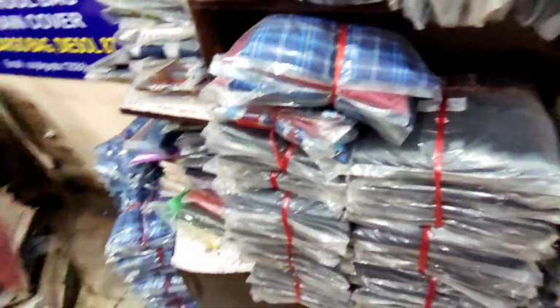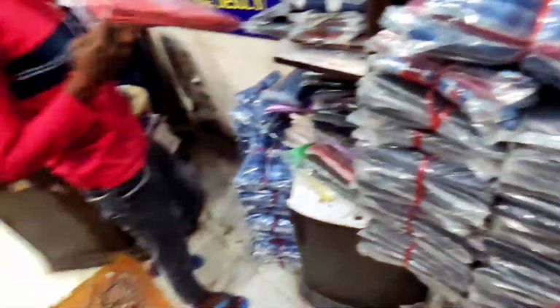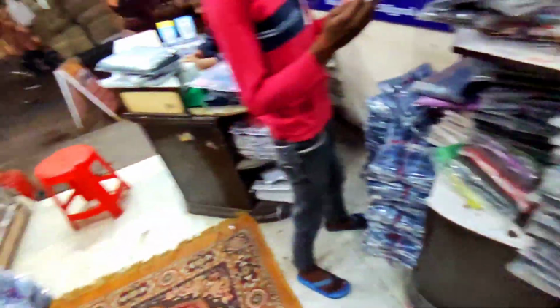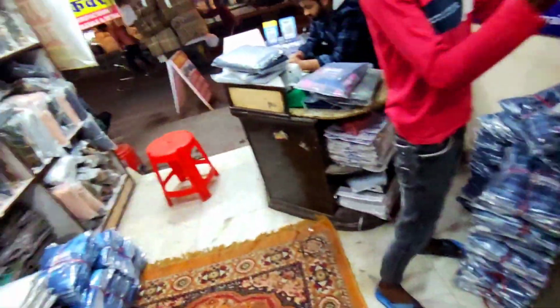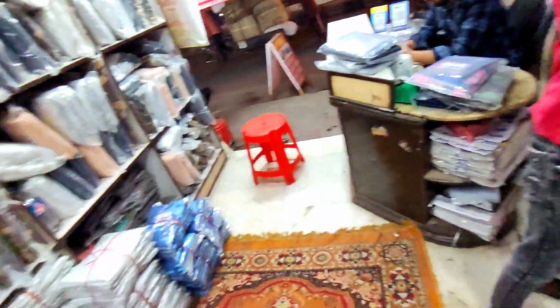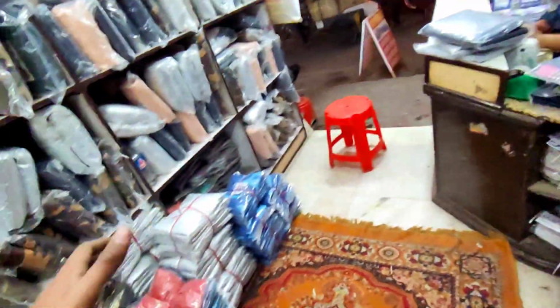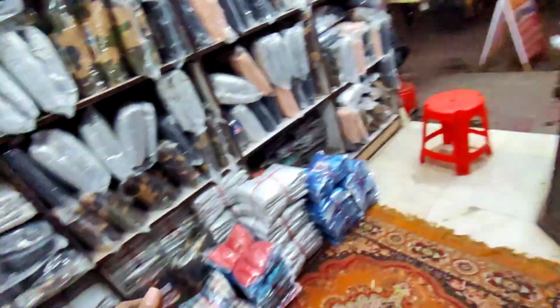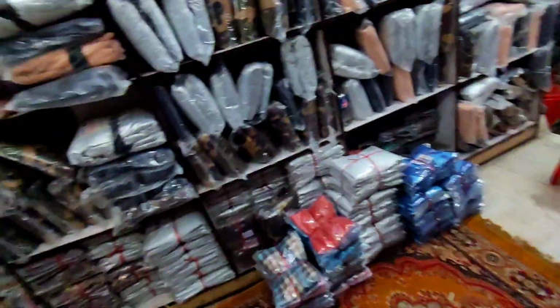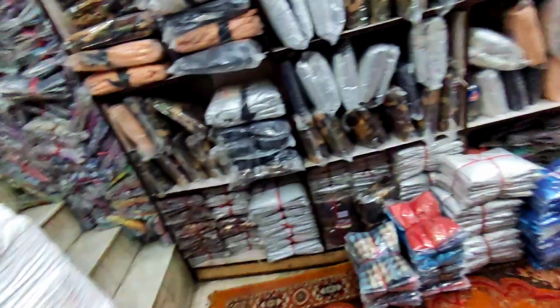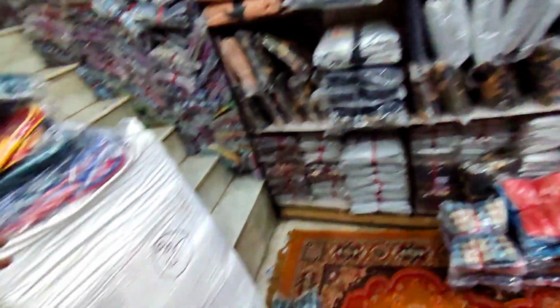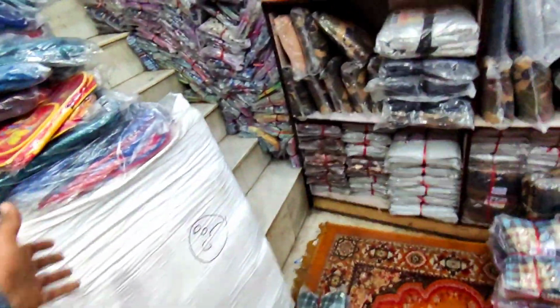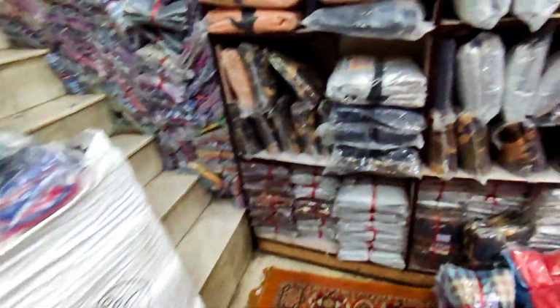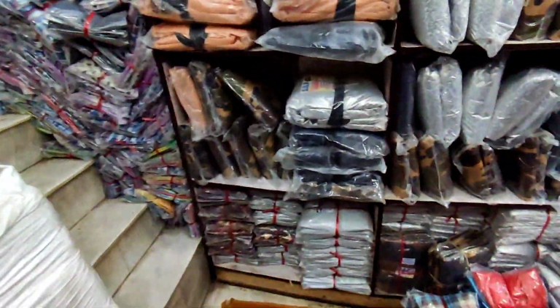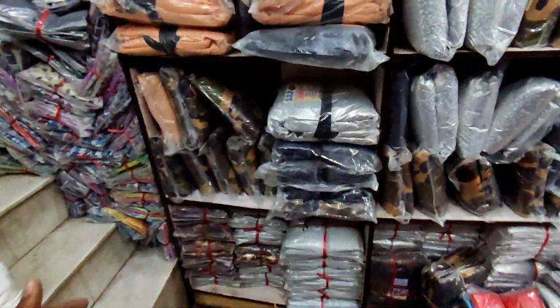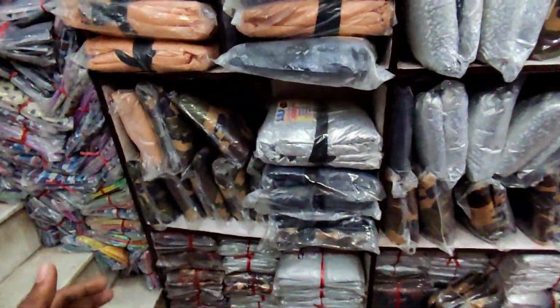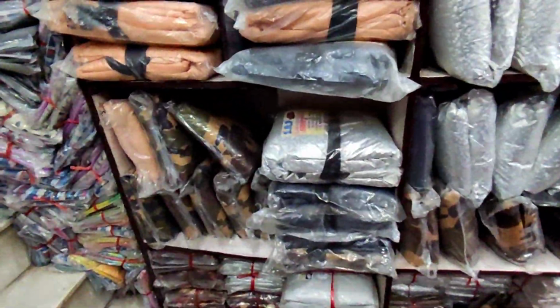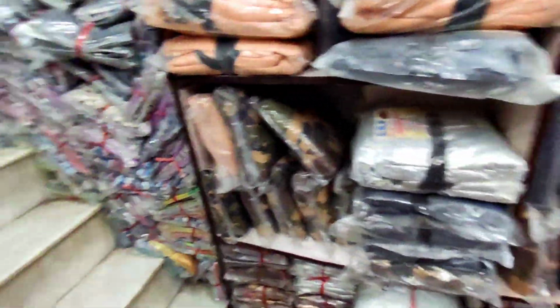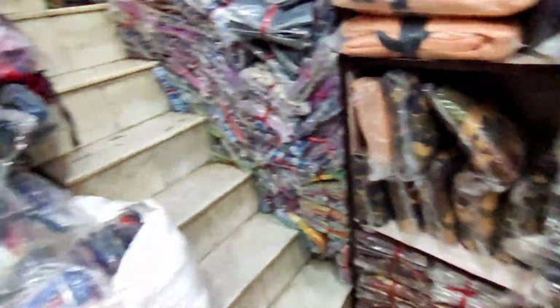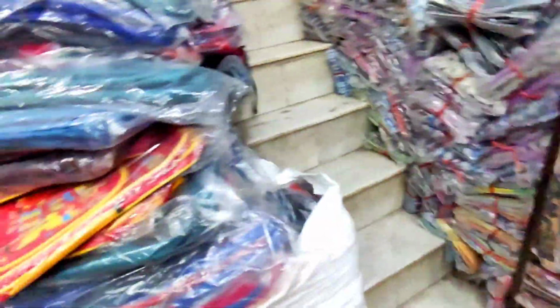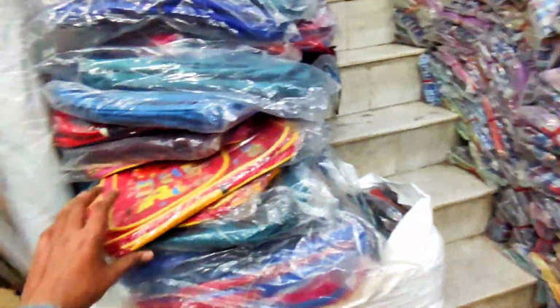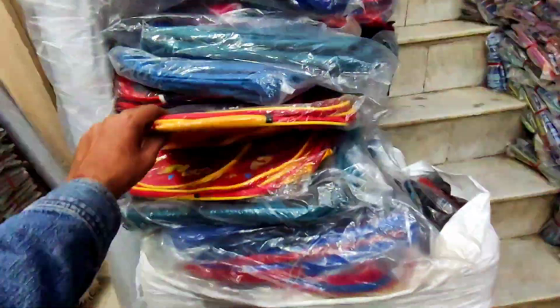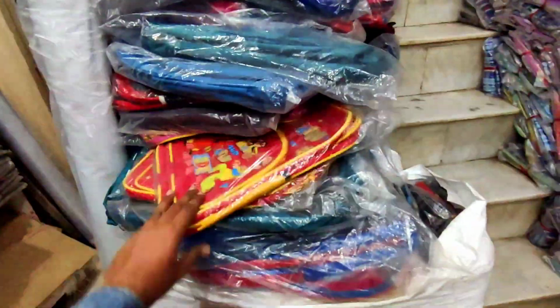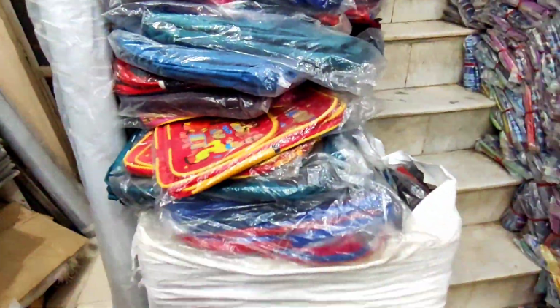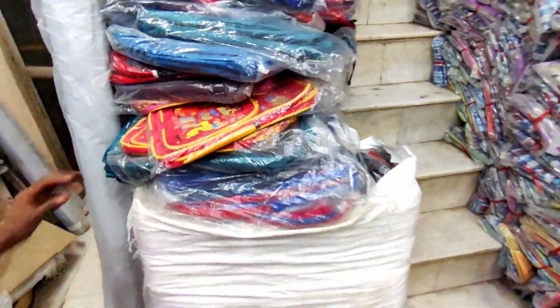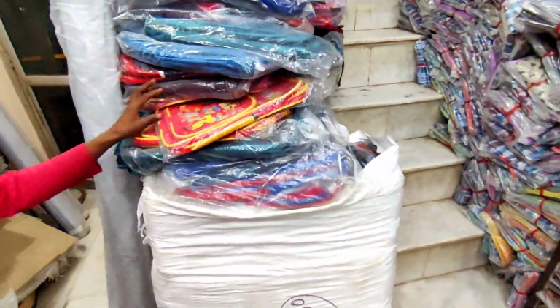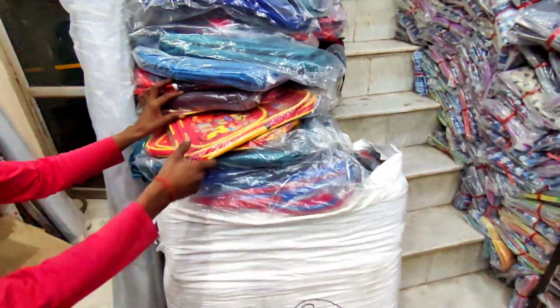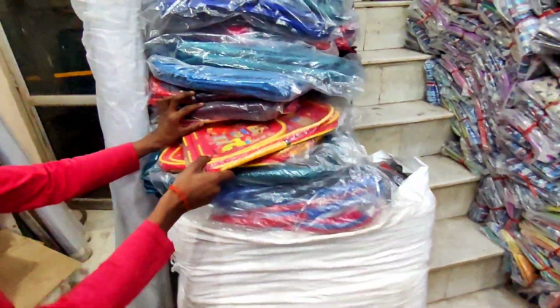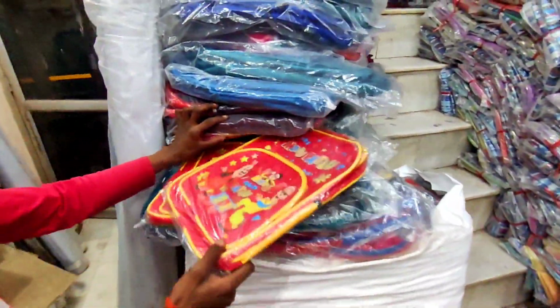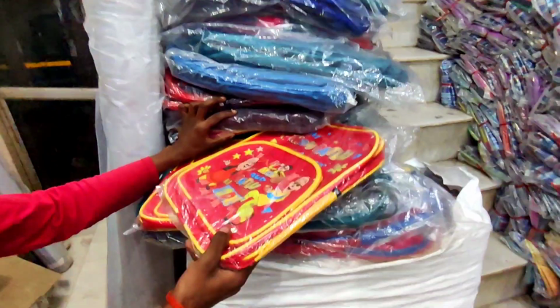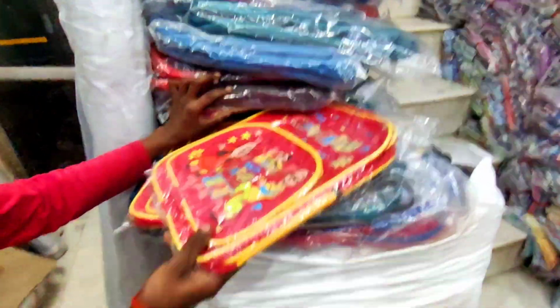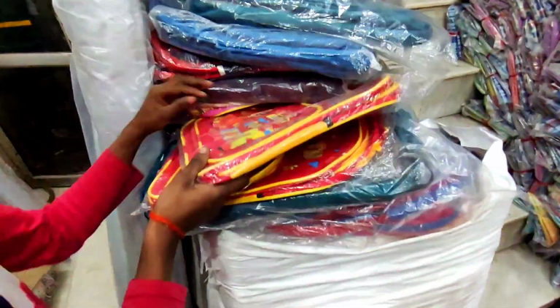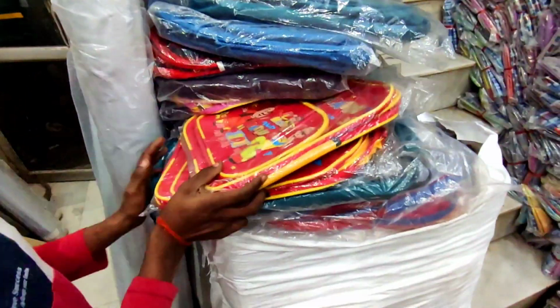Let me show you a heavy cover. Do you get a pittu bag? Yes, pittu bag is also available. The kids' bags are also there. Let's see.